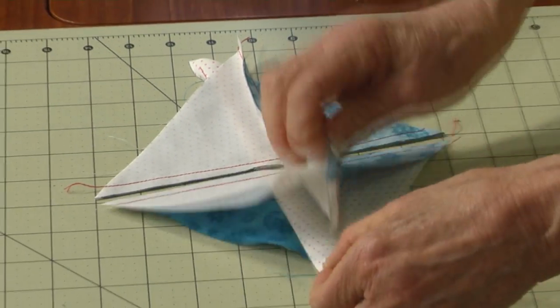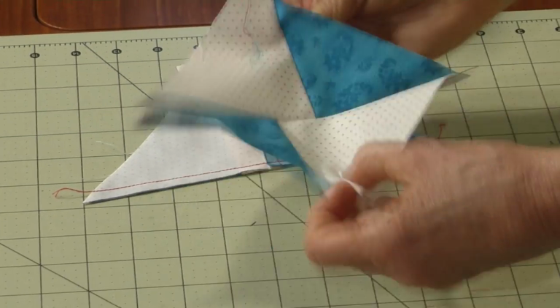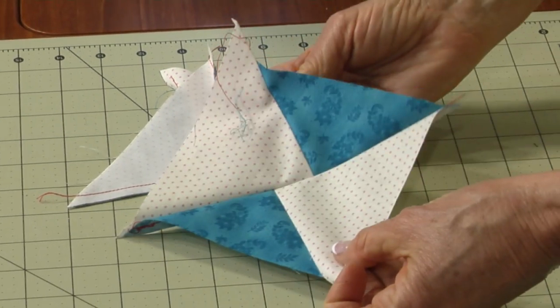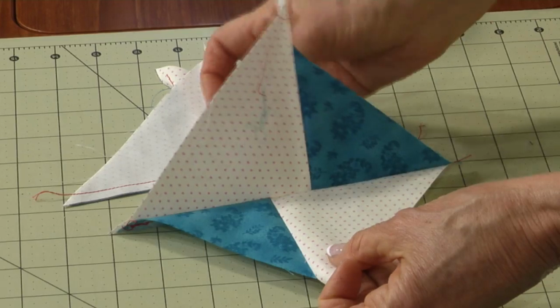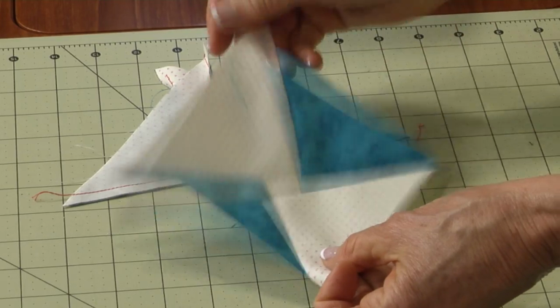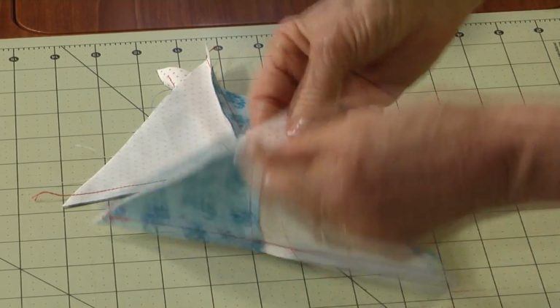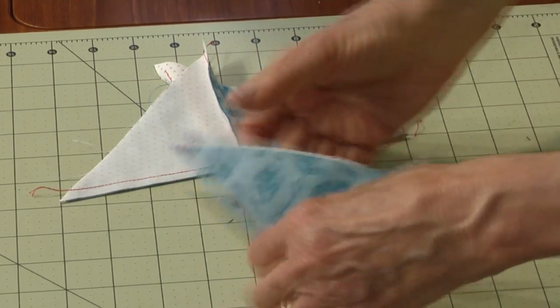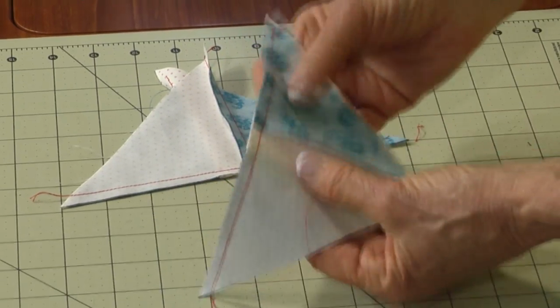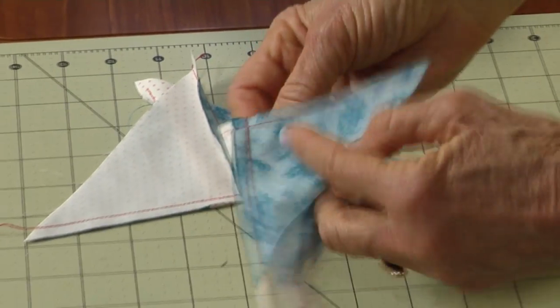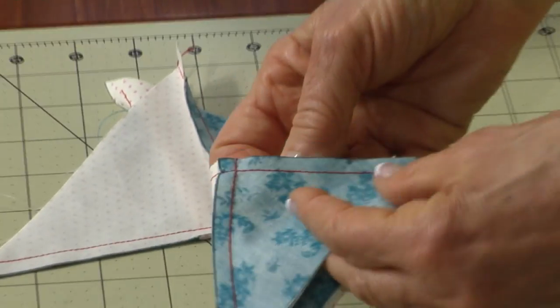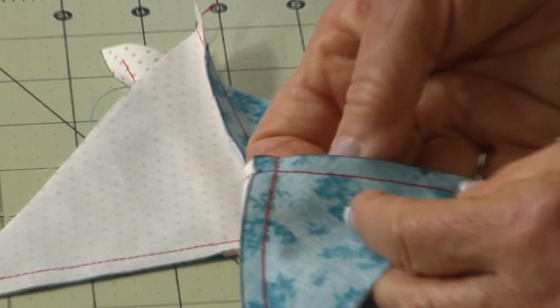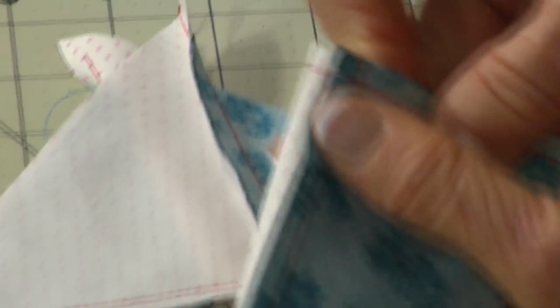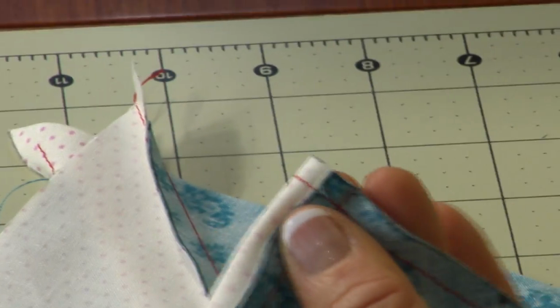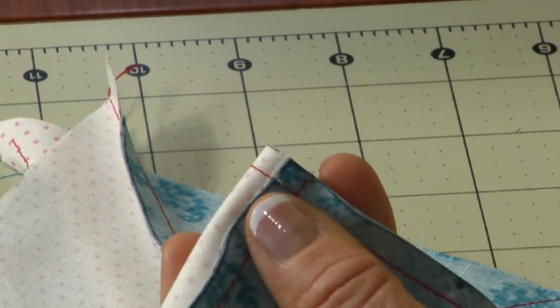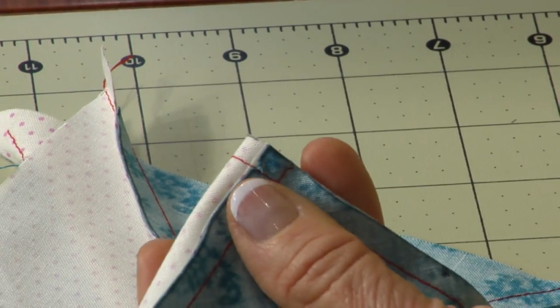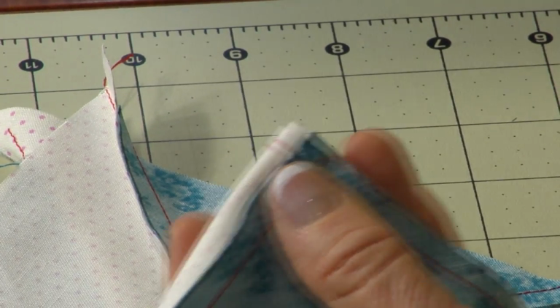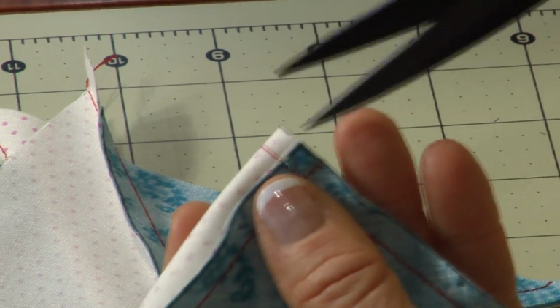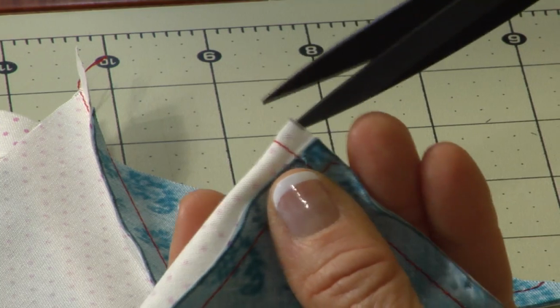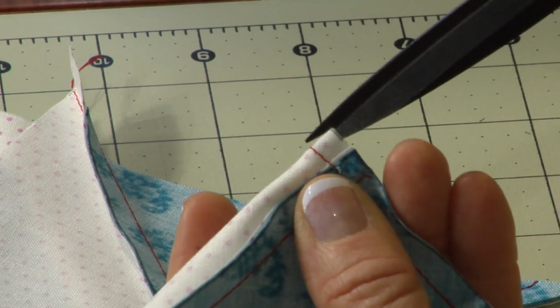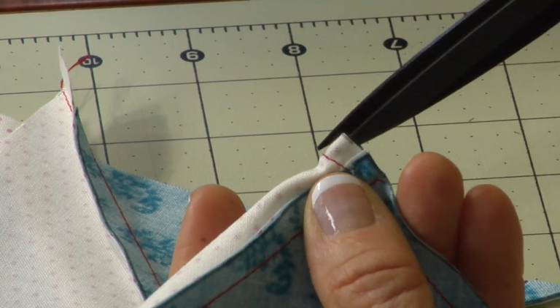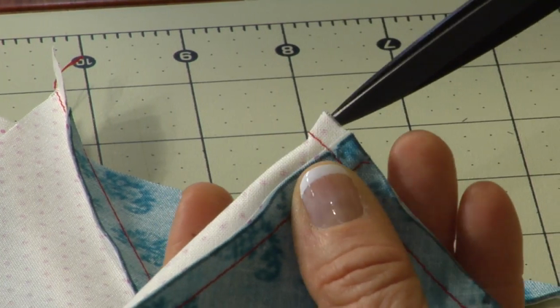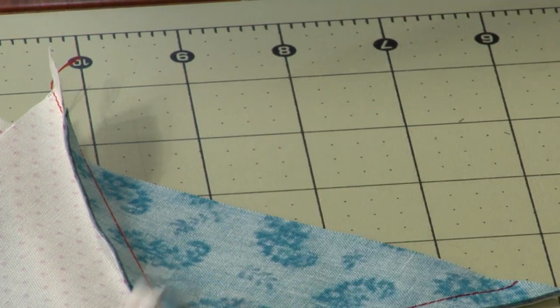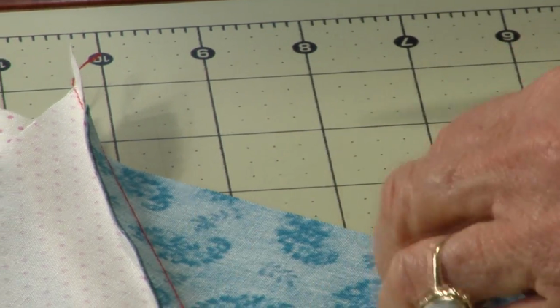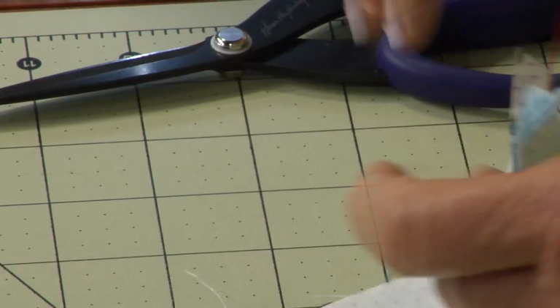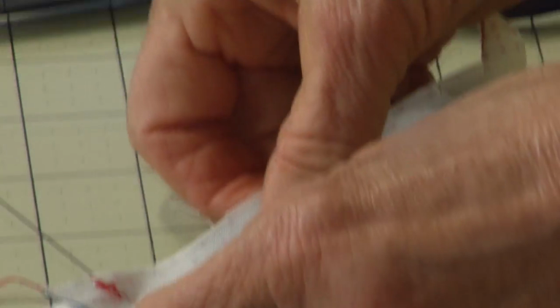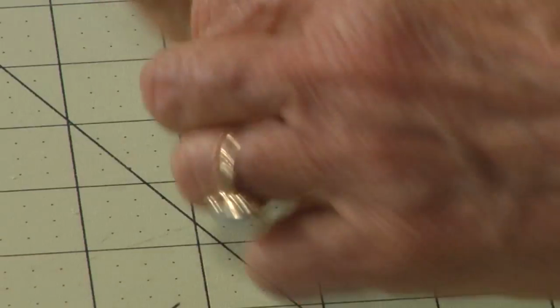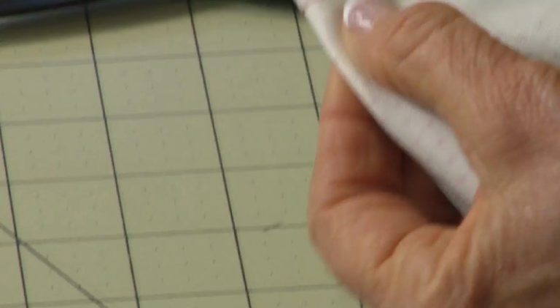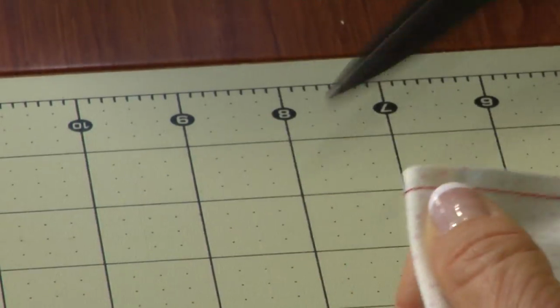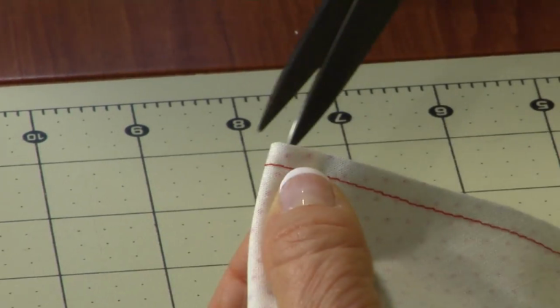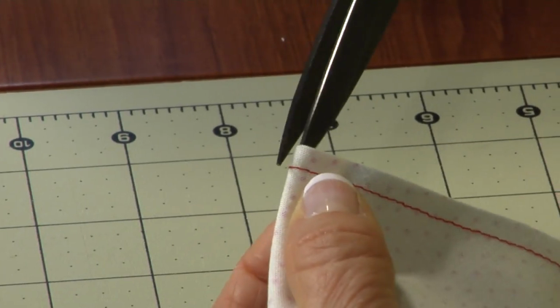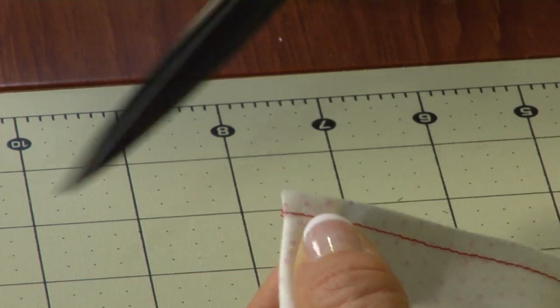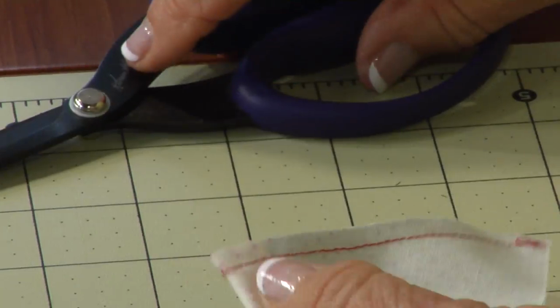And you go, oh my gosh, I goofed — but you're perfect. Take your scissors, fold it in half, and just do a little clip up to the stitches. Do the second one, a little clip to the stitches.